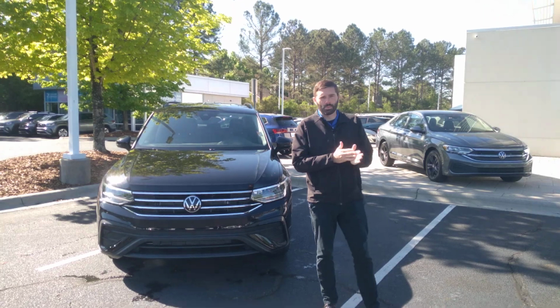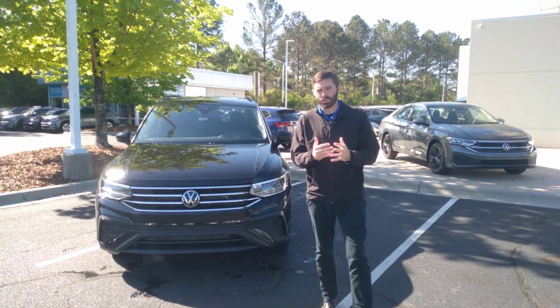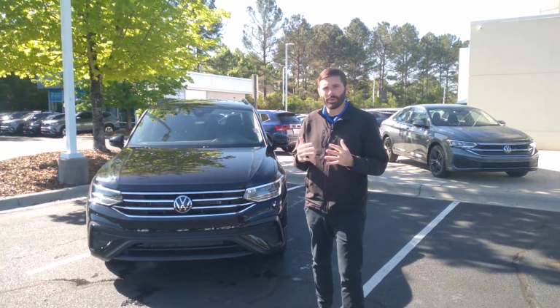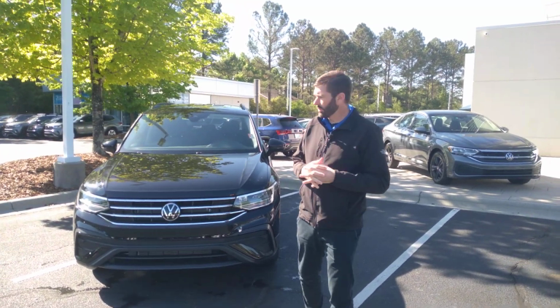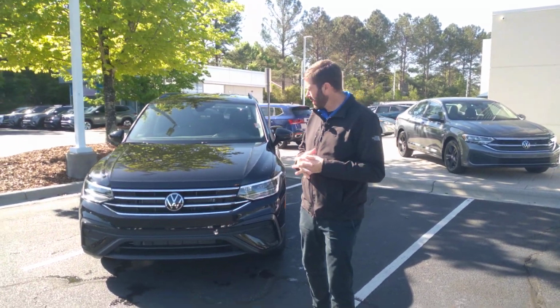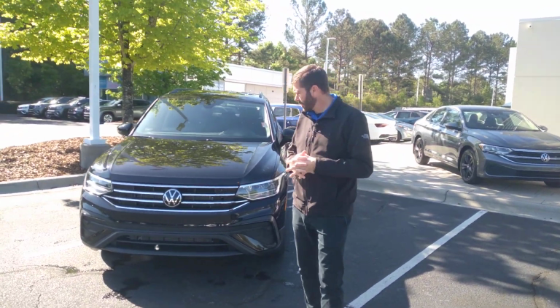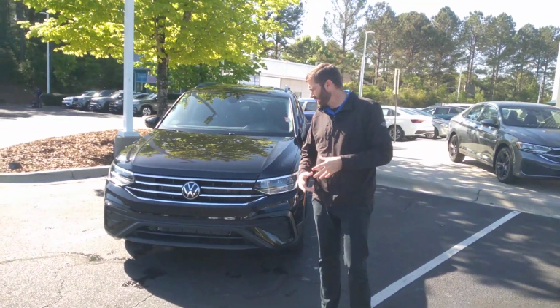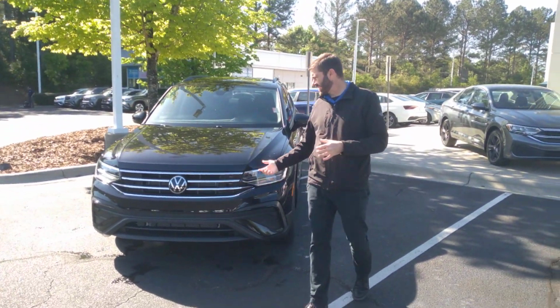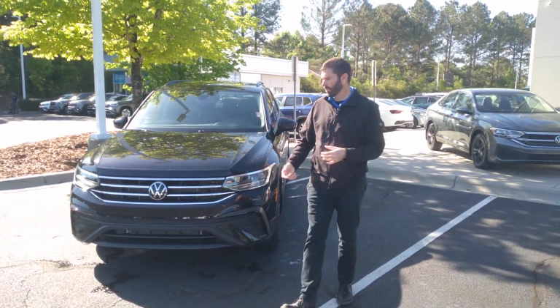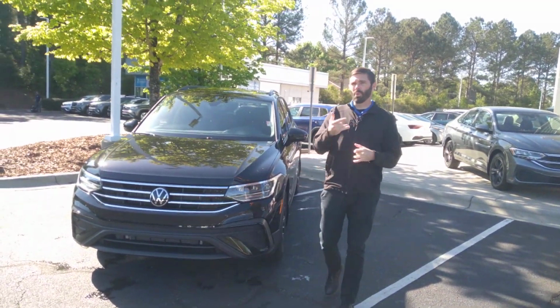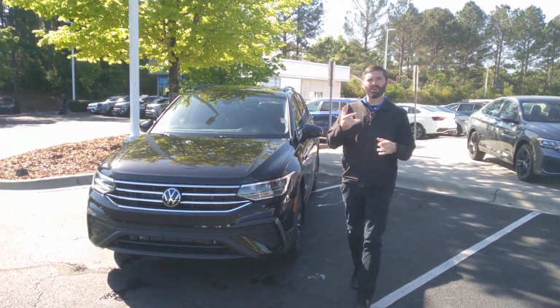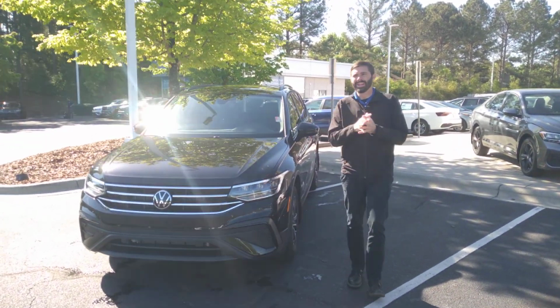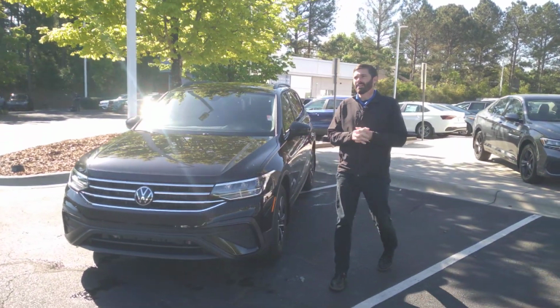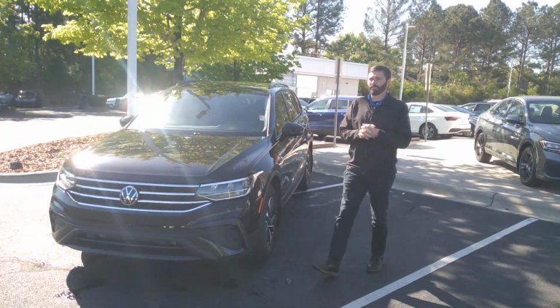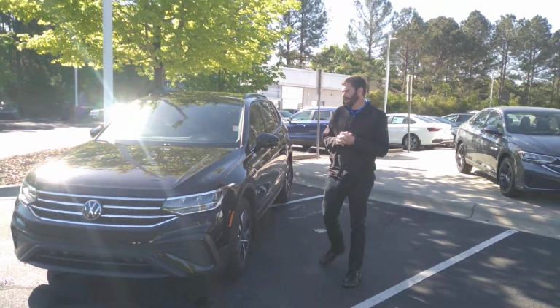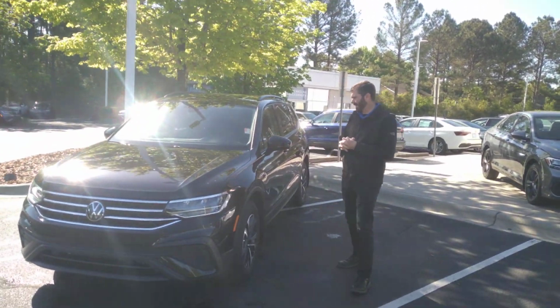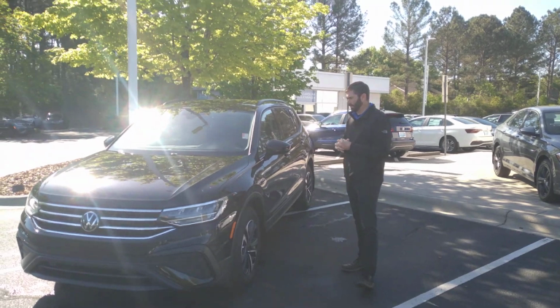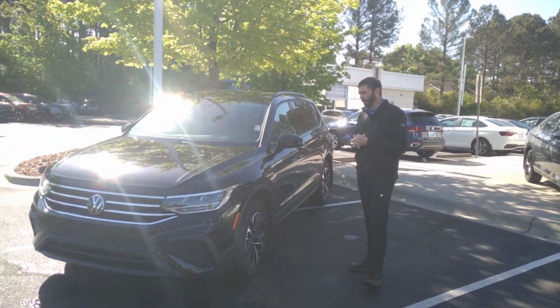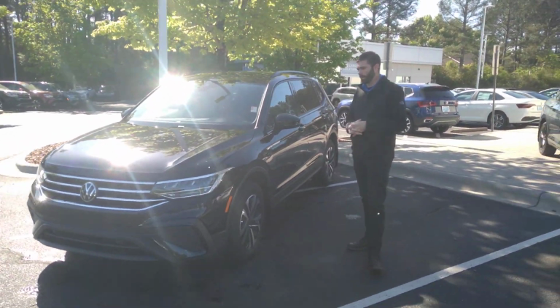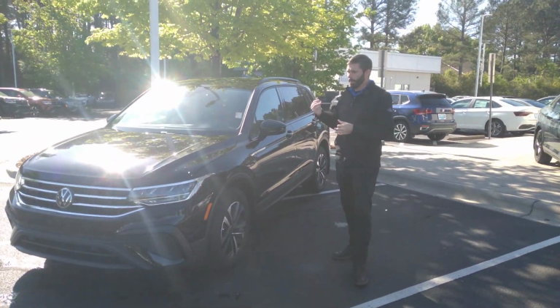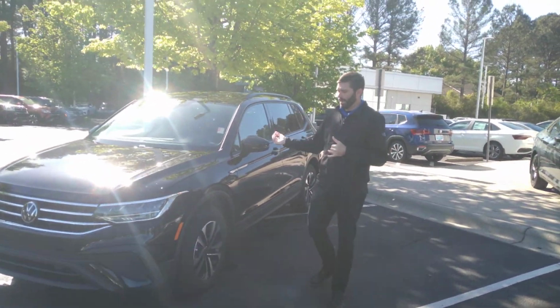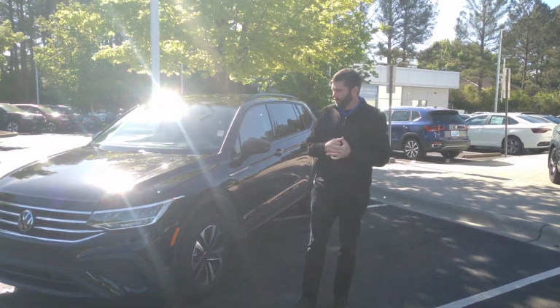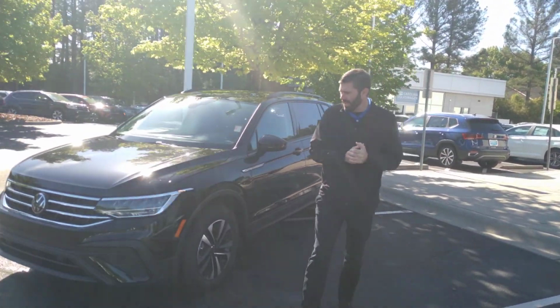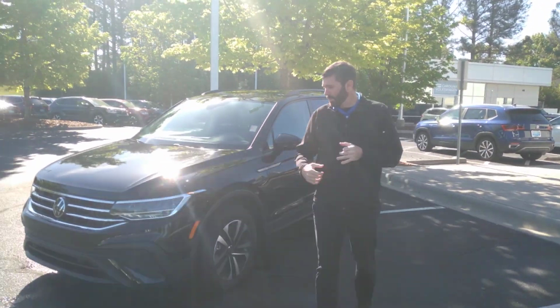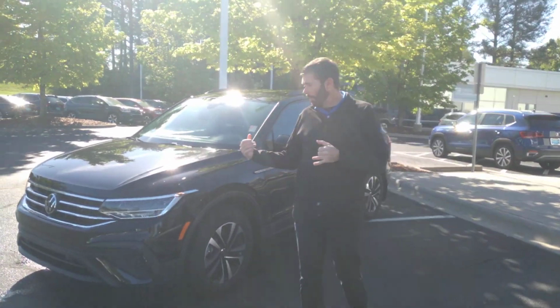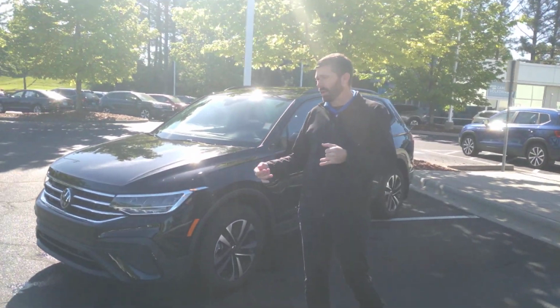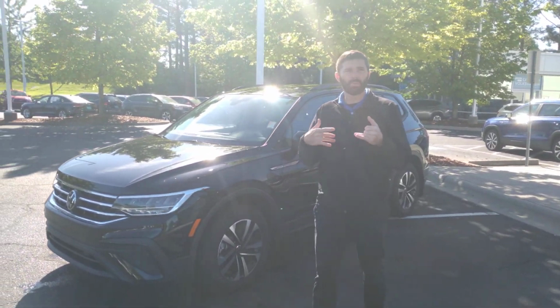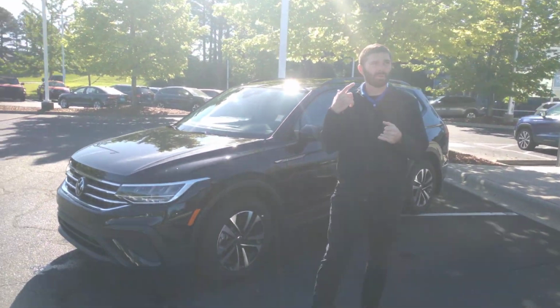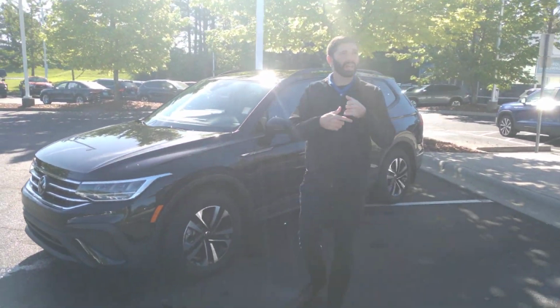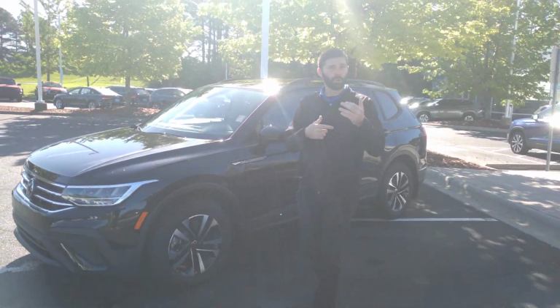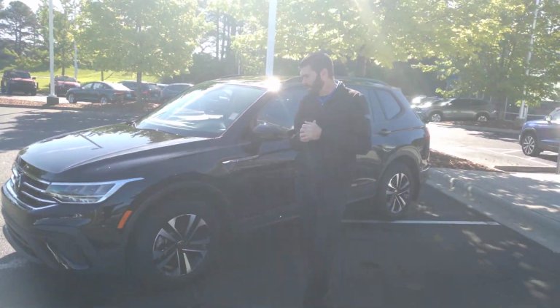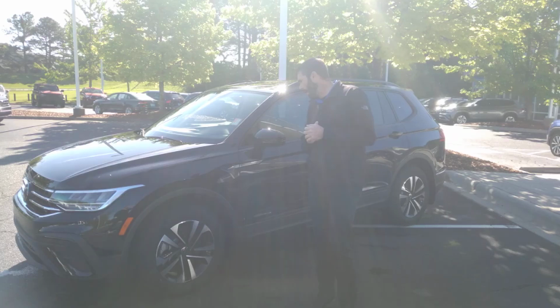Chris Harmon here with Carolina Volkswagen, standing here with one of the few Tiguan S's that we have on the lot. We do have a white one, I believe we have gray and silver as well.